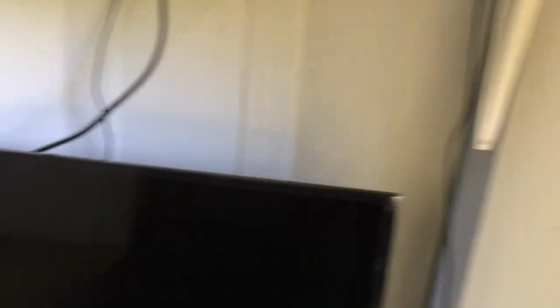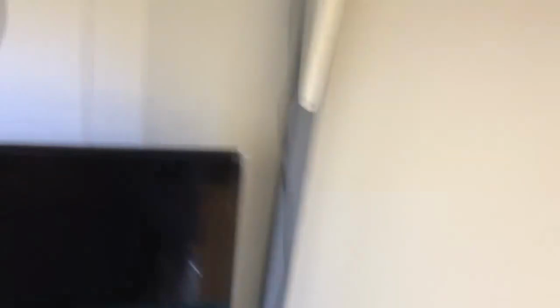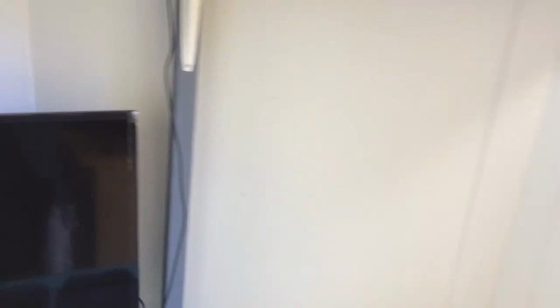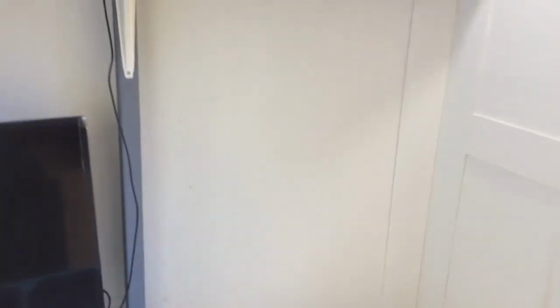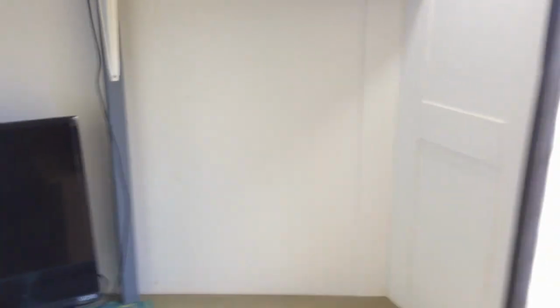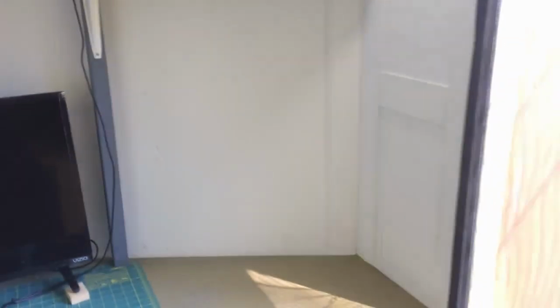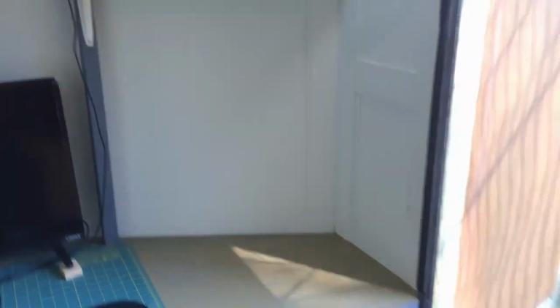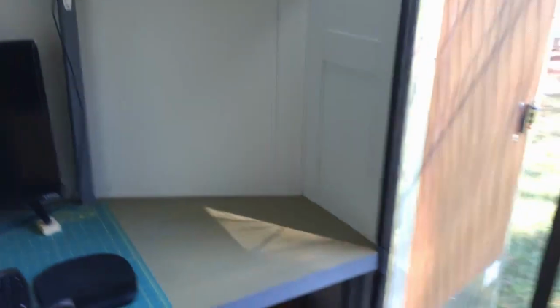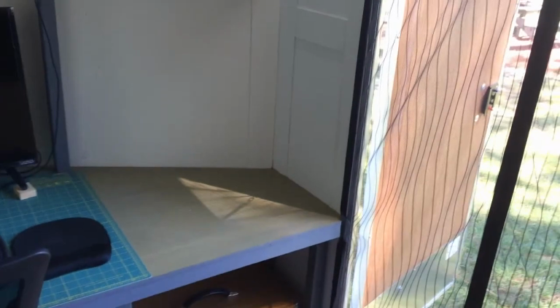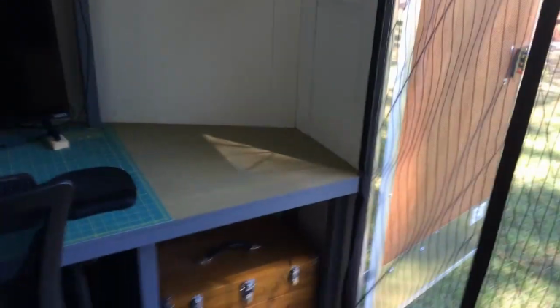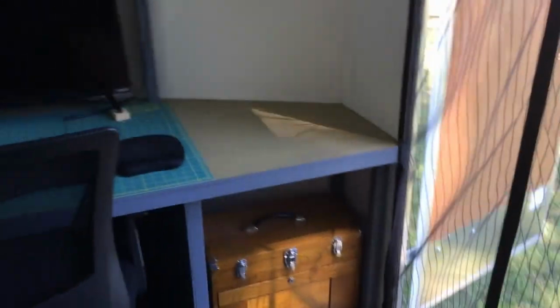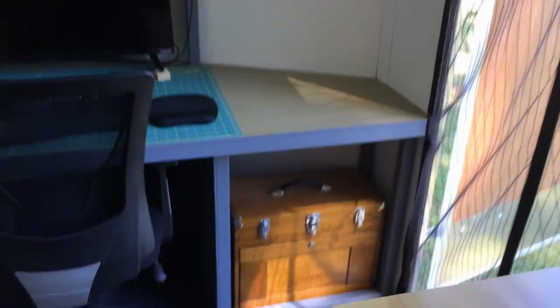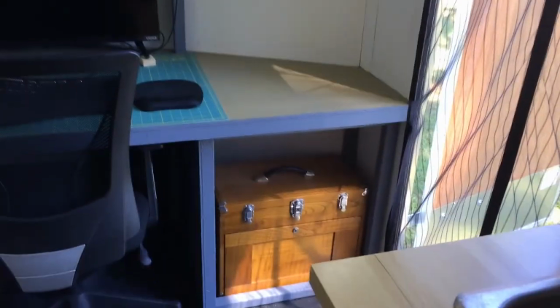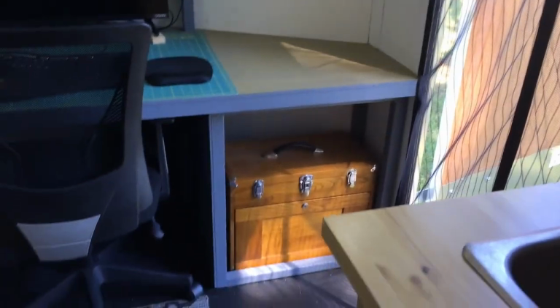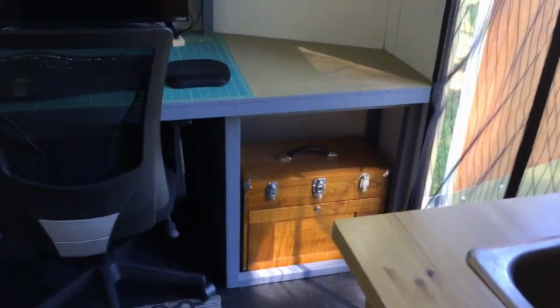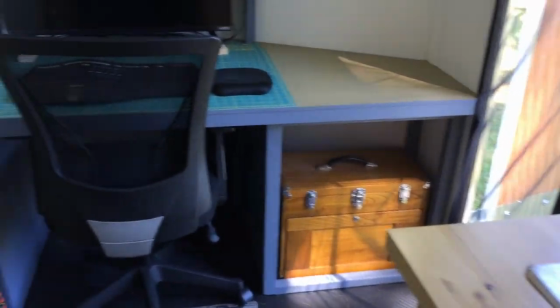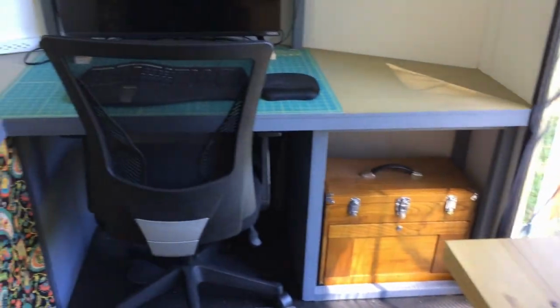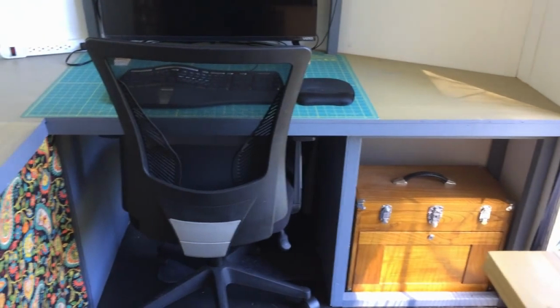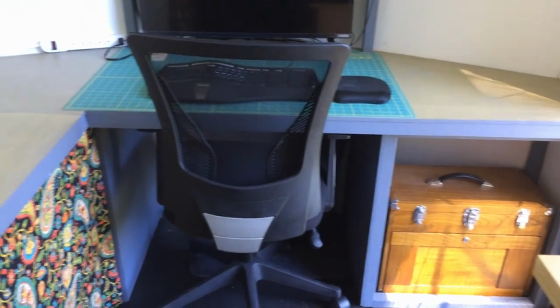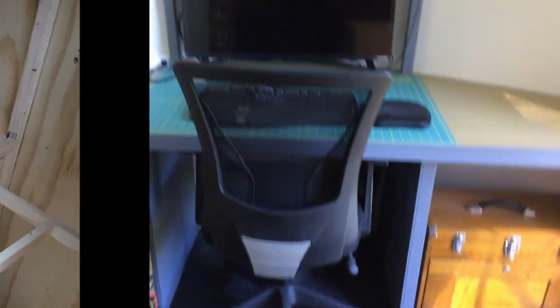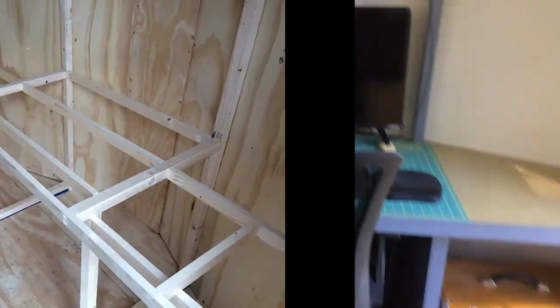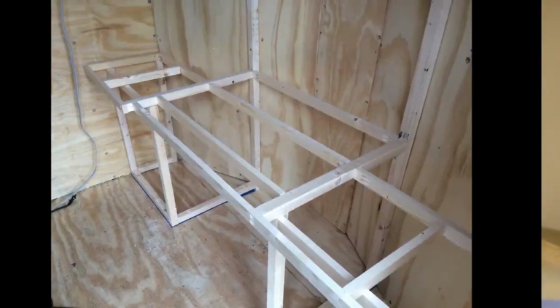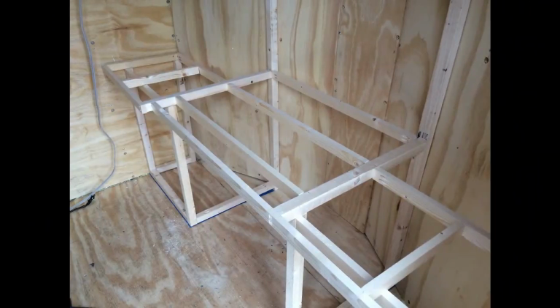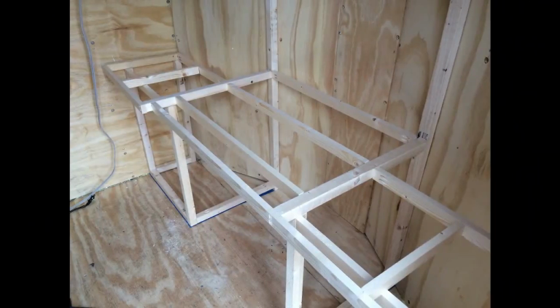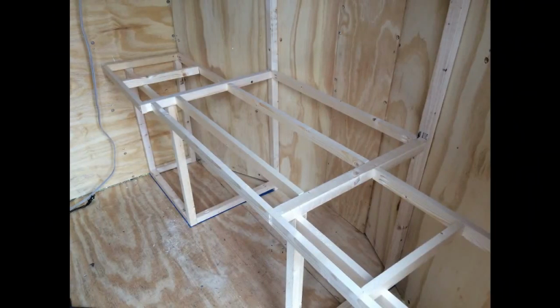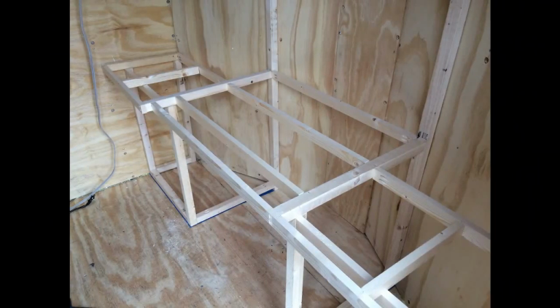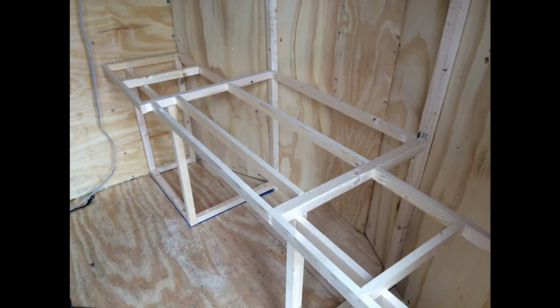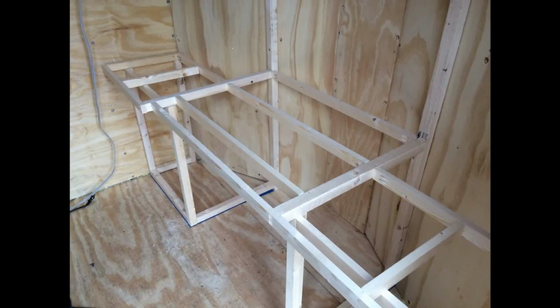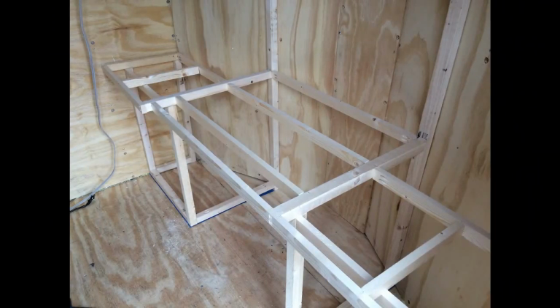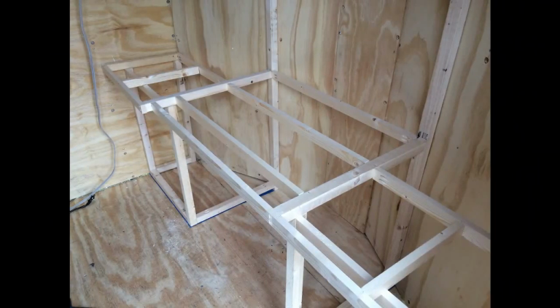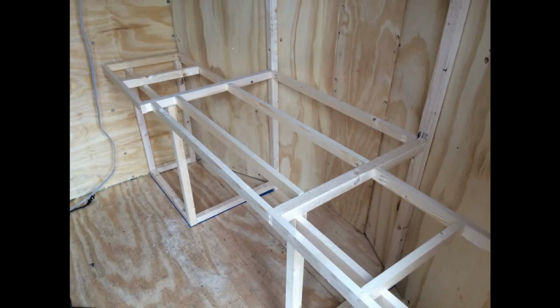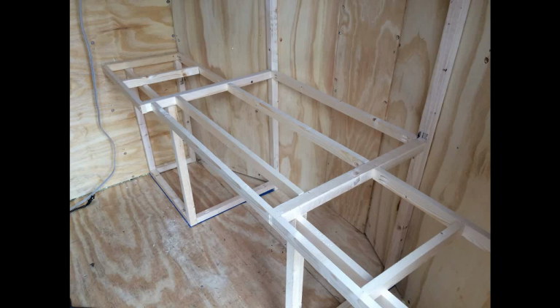We've got our computer monitor on there and storage underneath as well. This is how we framed it up using 2x2s and a Kreg pocket hole system.